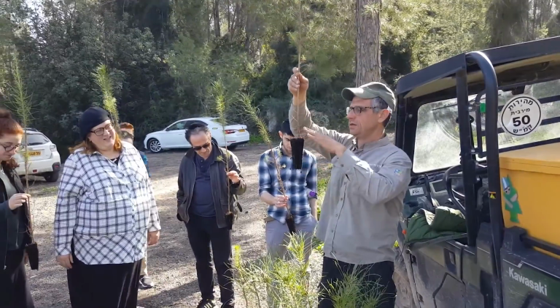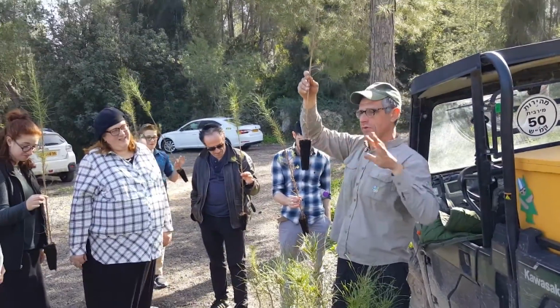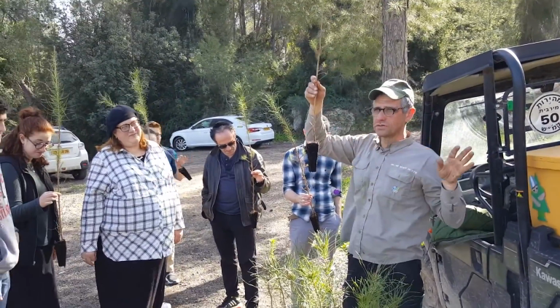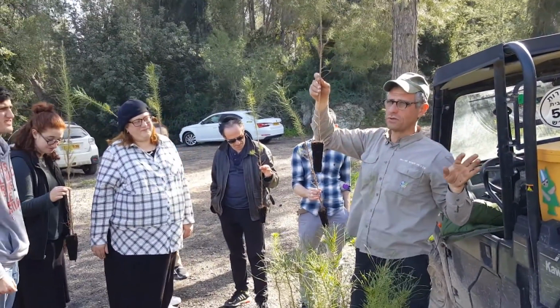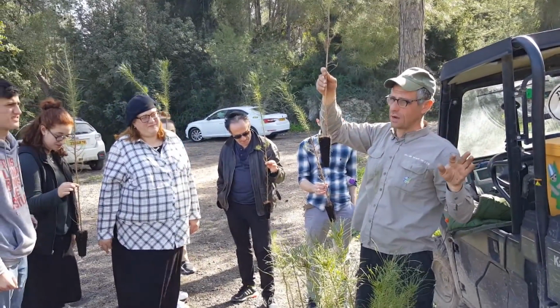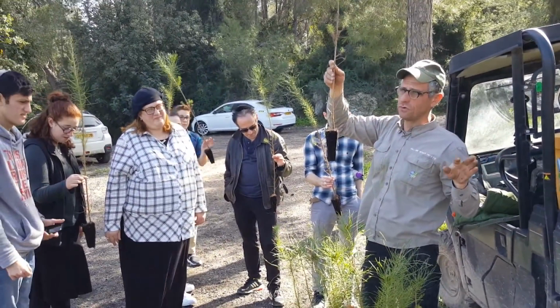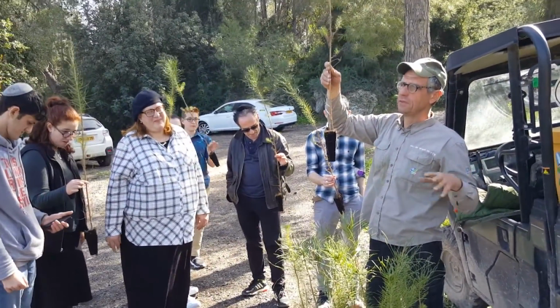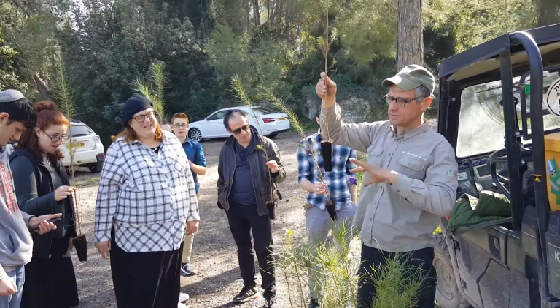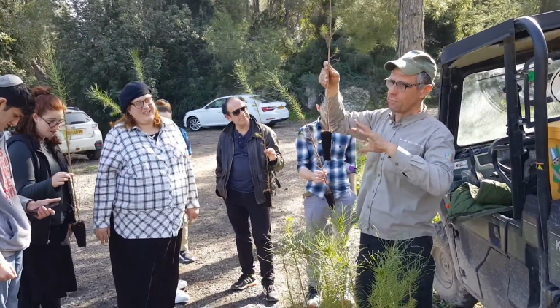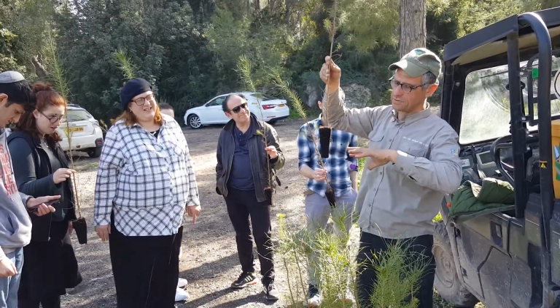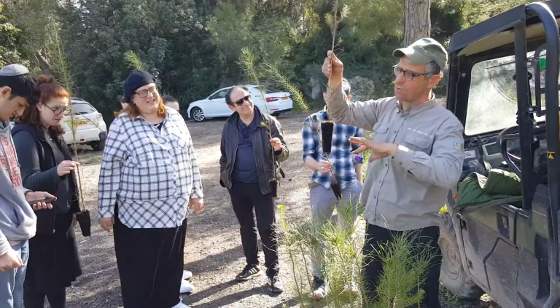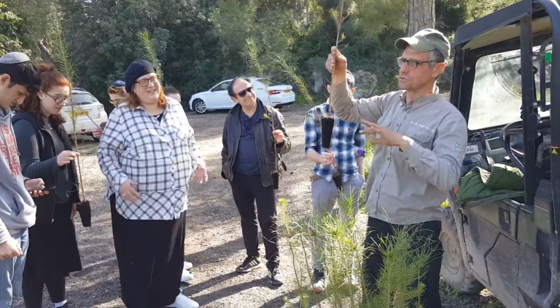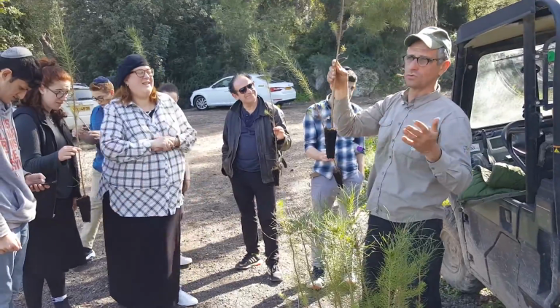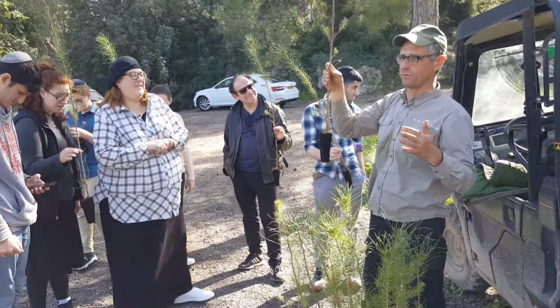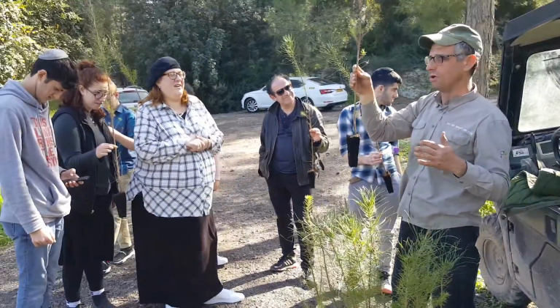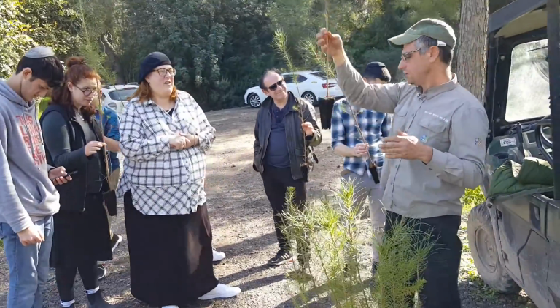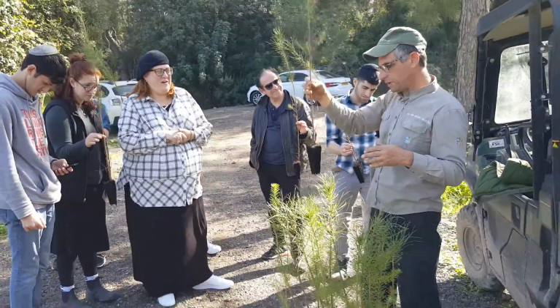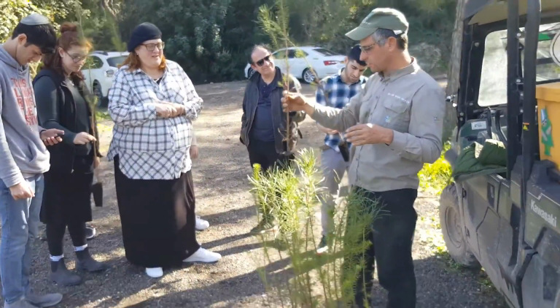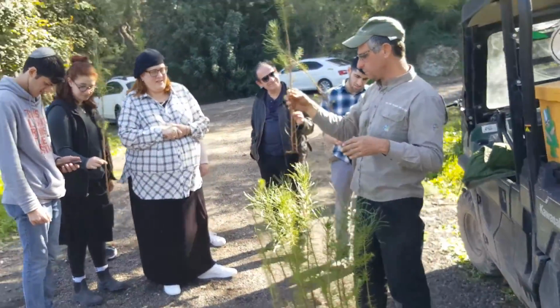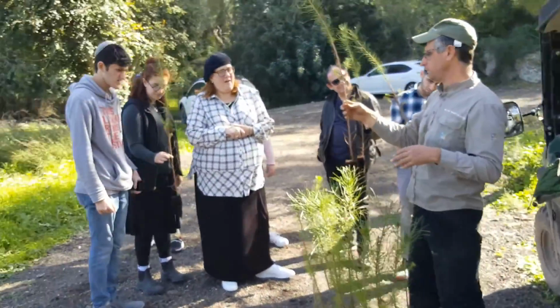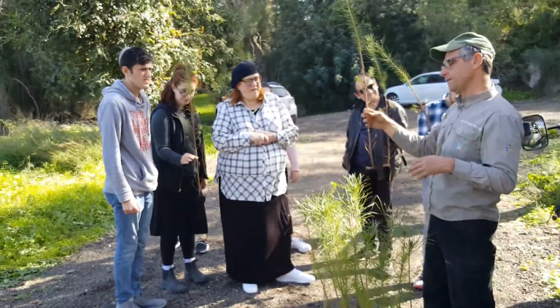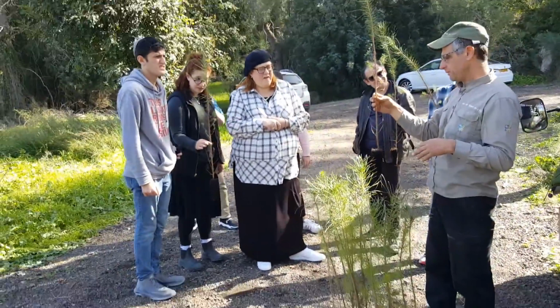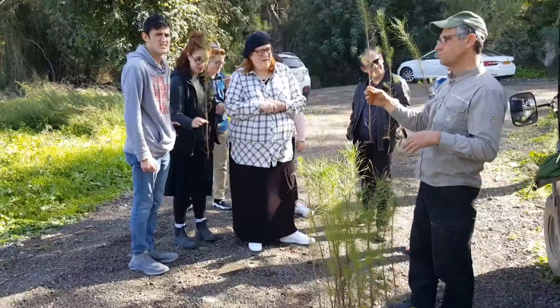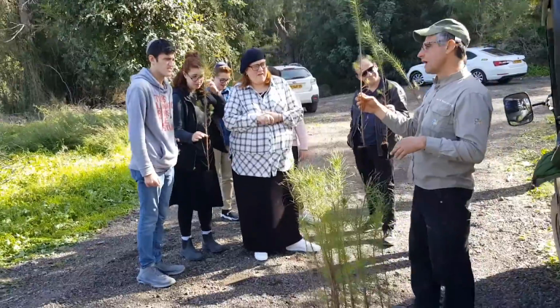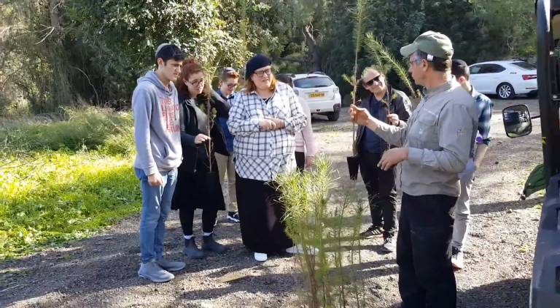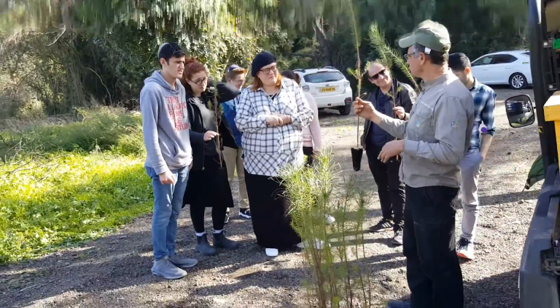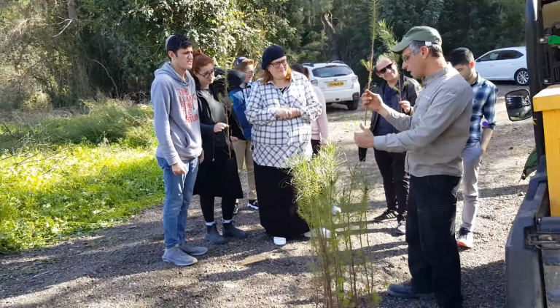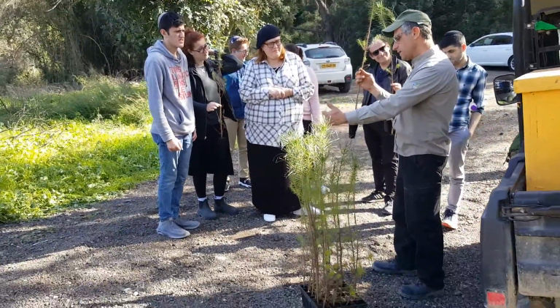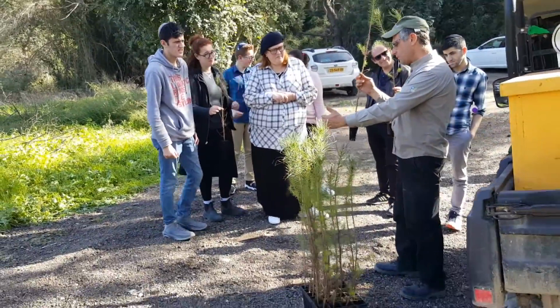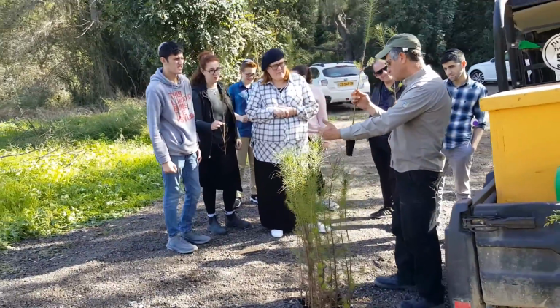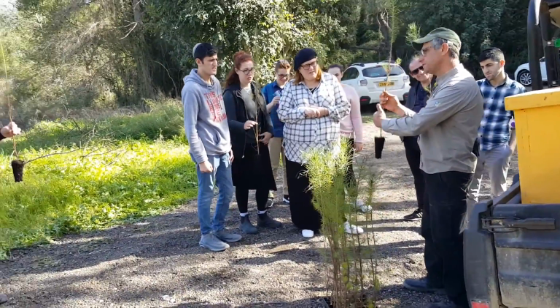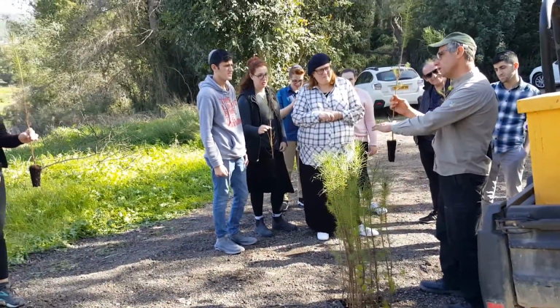The holes are already dug out for you. There is a mound of soil on top of the hole. You pin it down, you pin the root belt down, hold the tree straight, and then scoop in the soil.